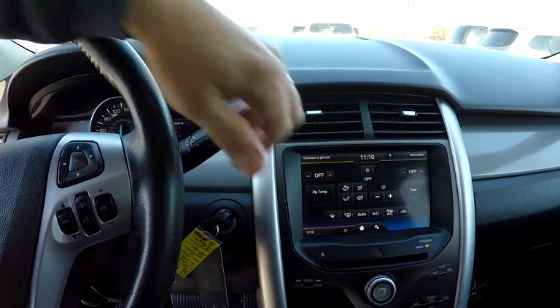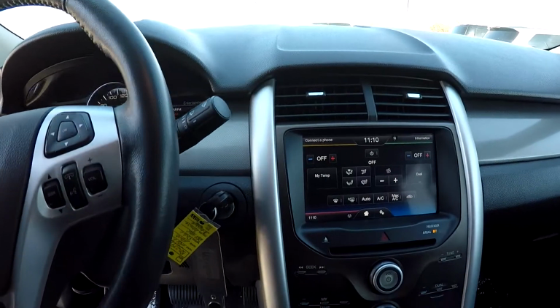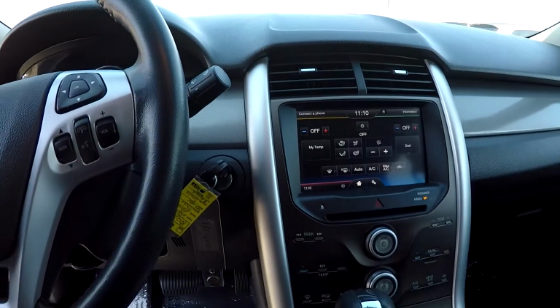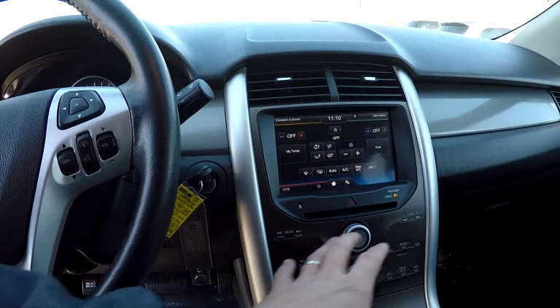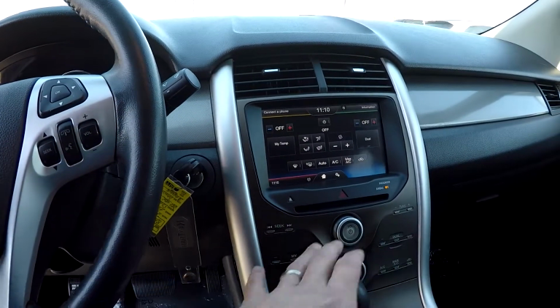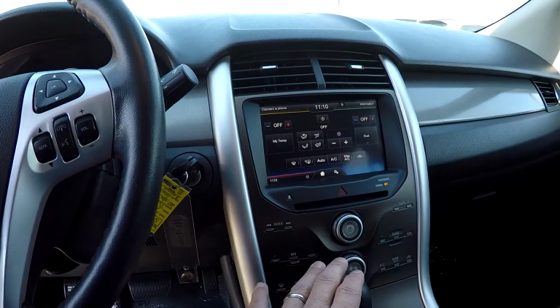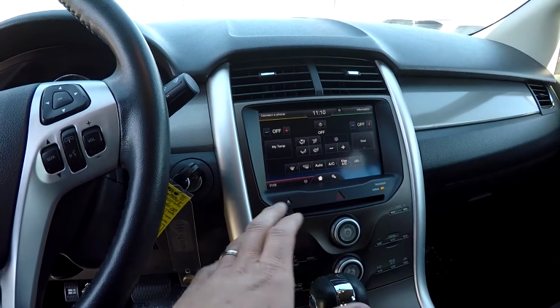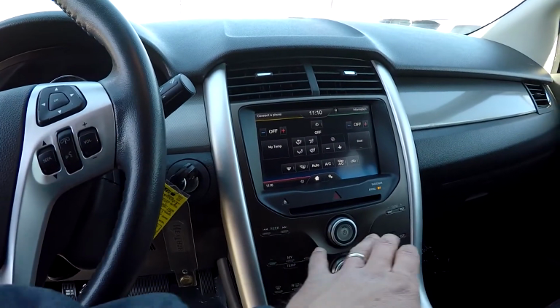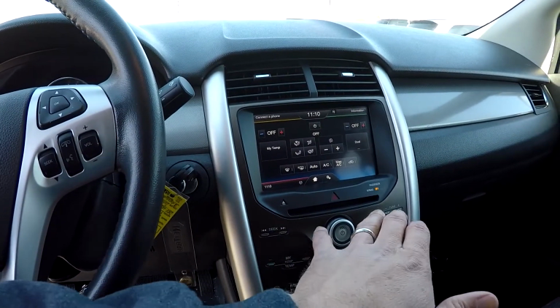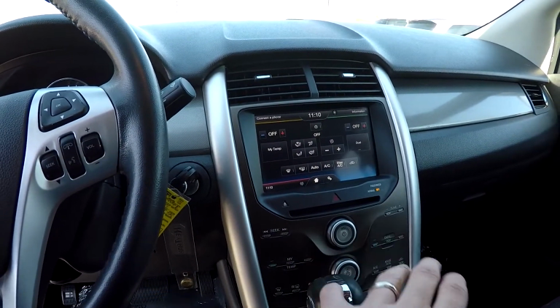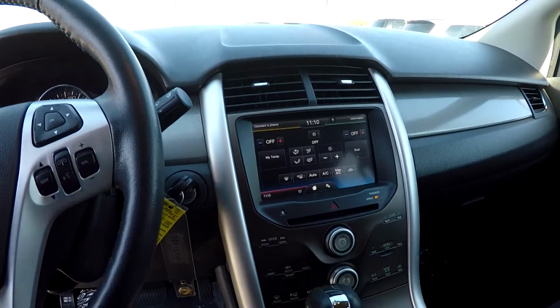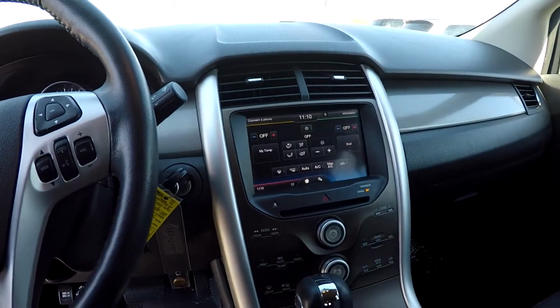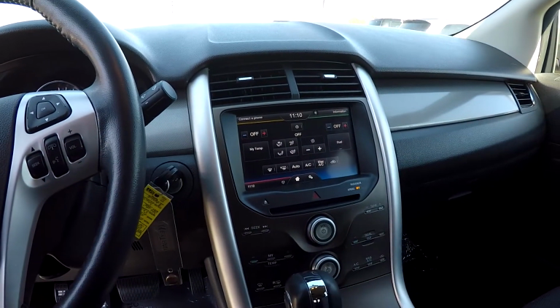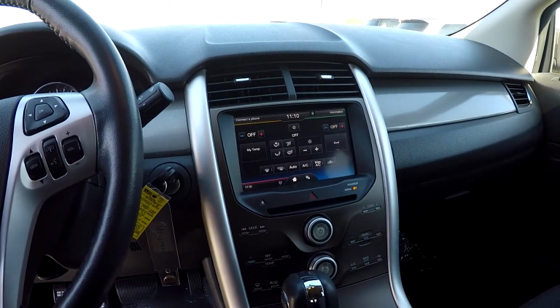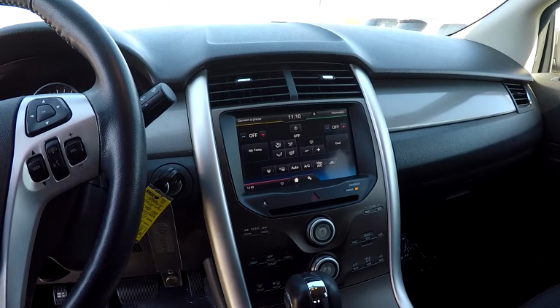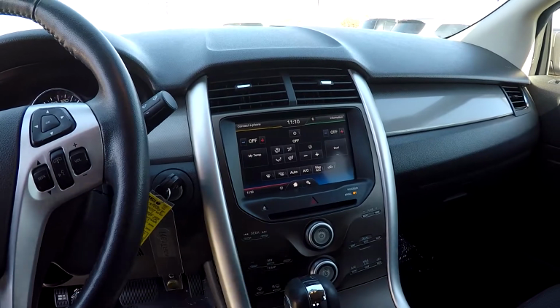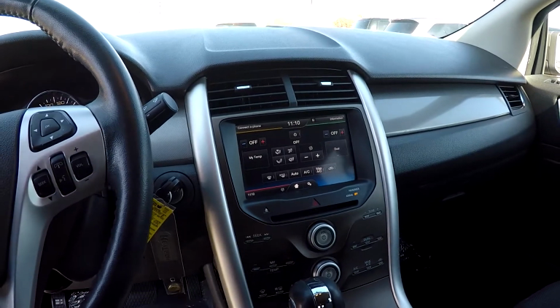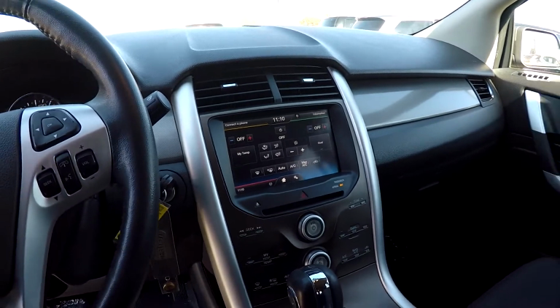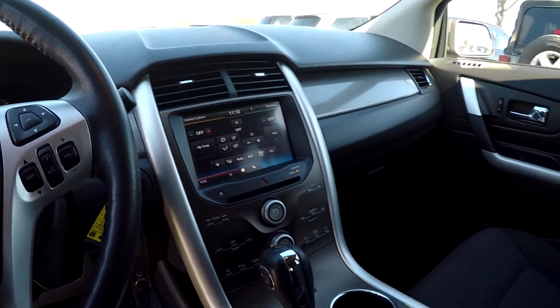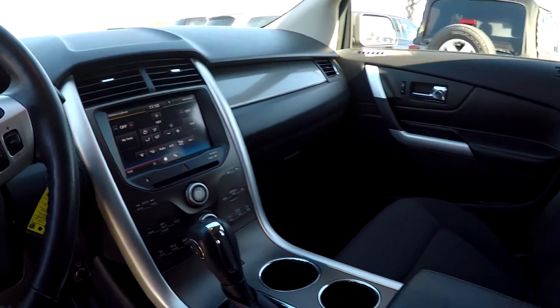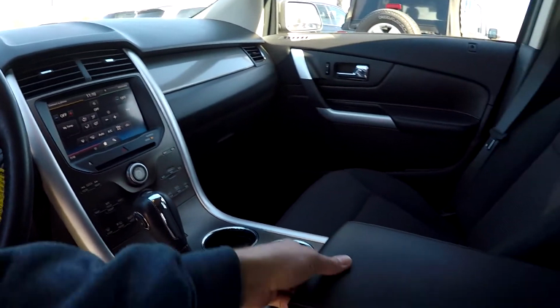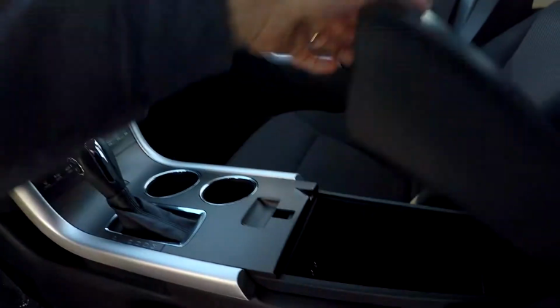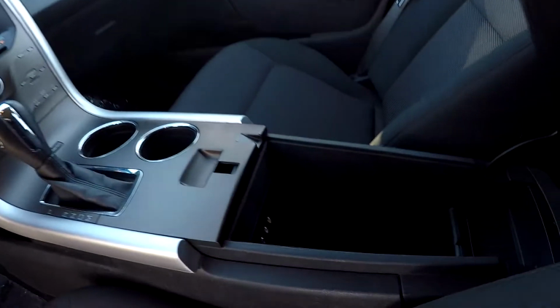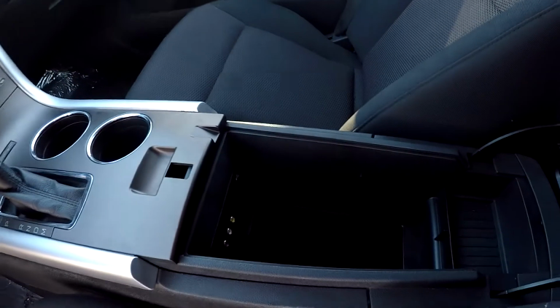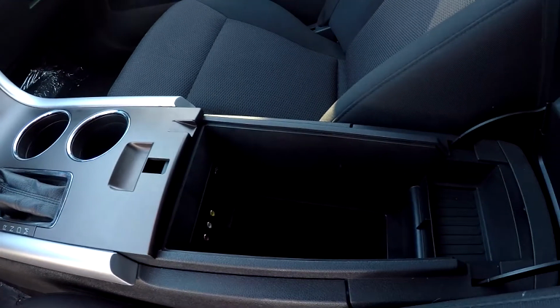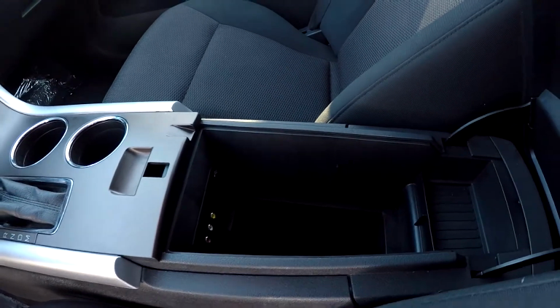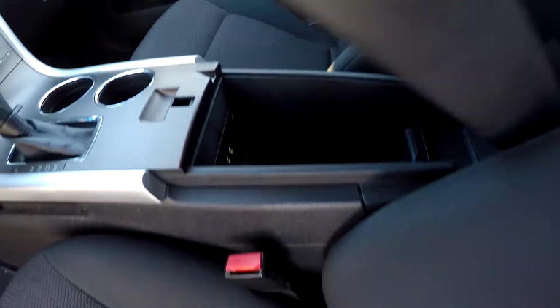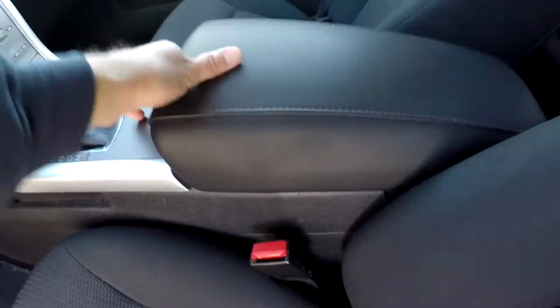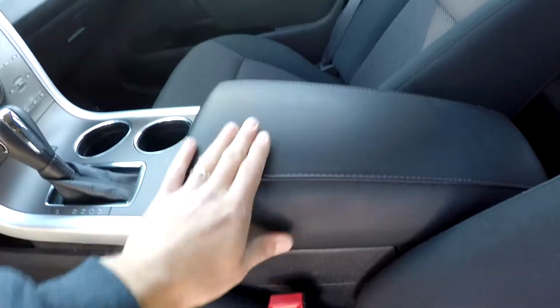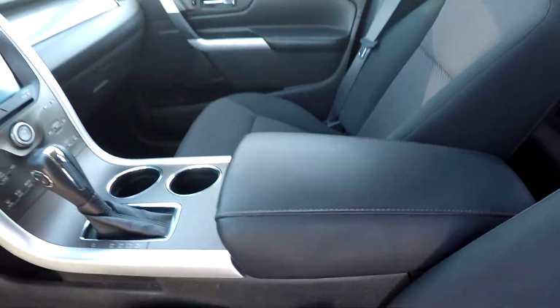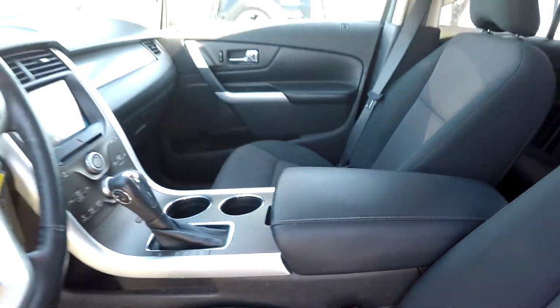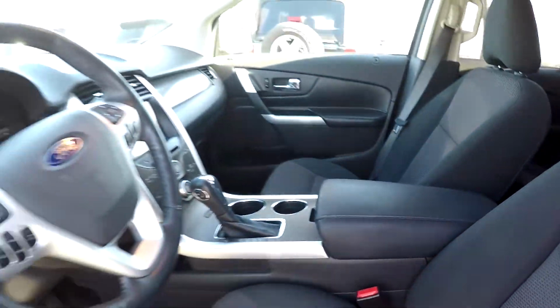Down below it, you have external controls for those same features — your radio and your climate control — just in case that display screen is a little too distracting while driving. You've also got power USB ports in that center console.